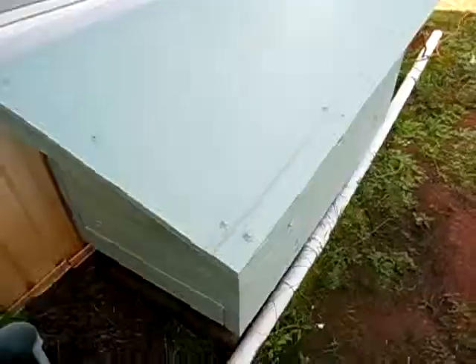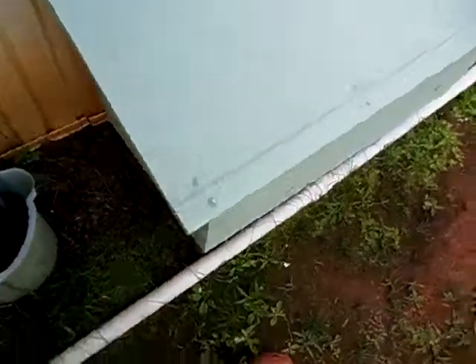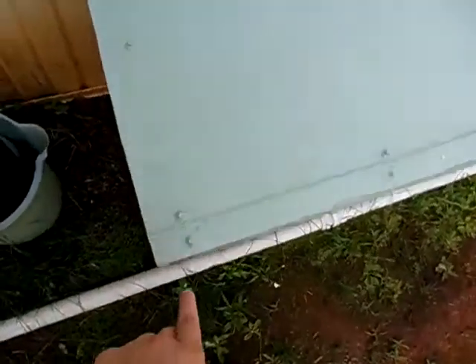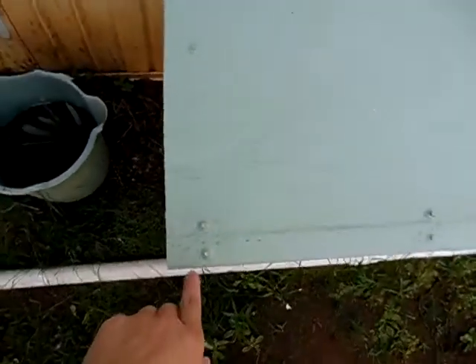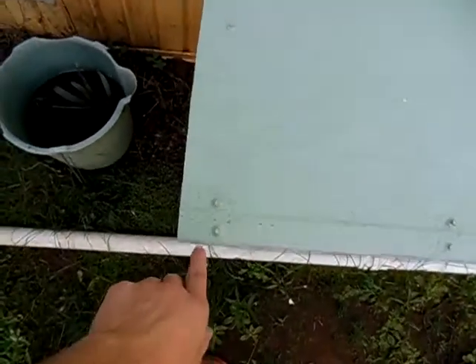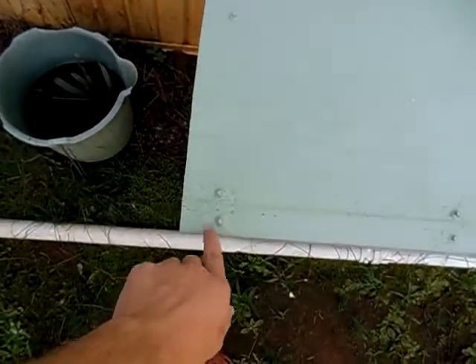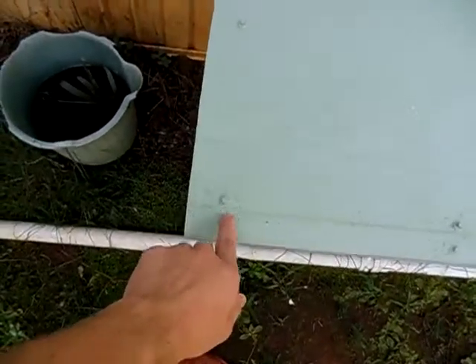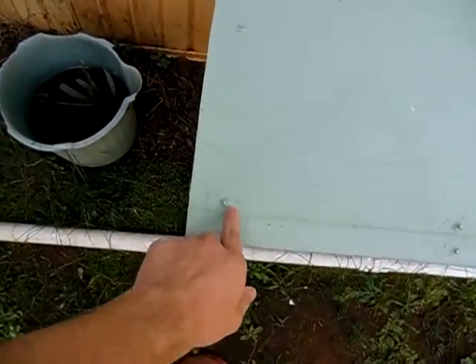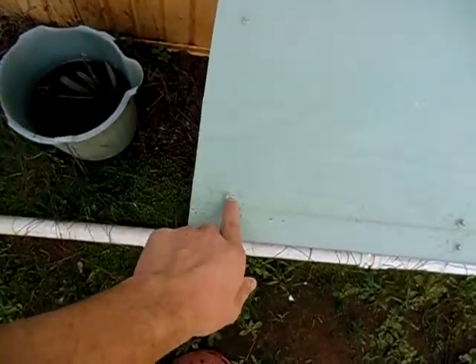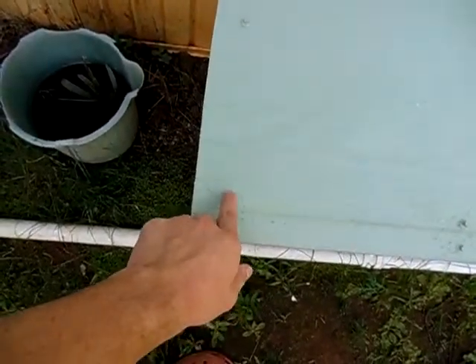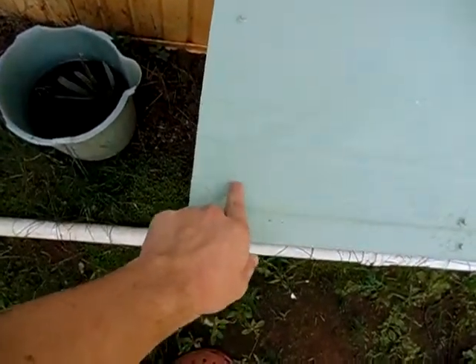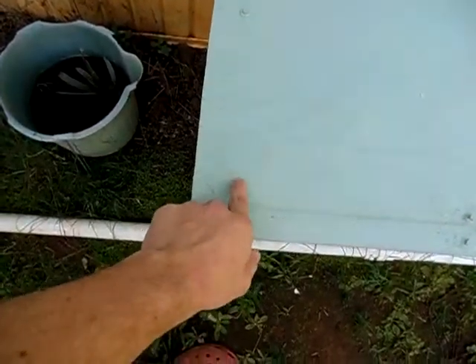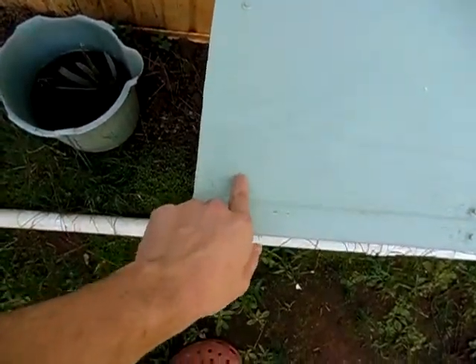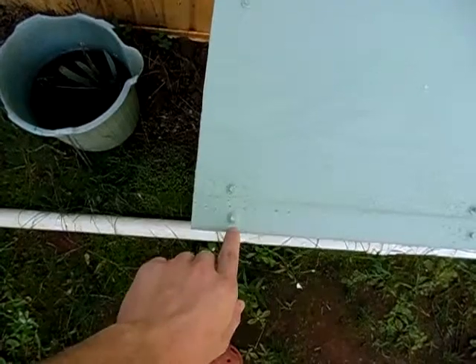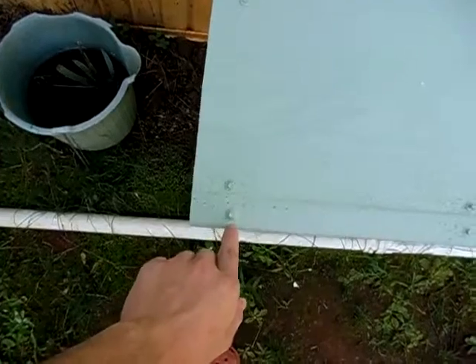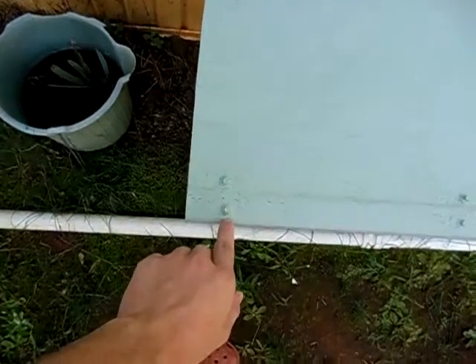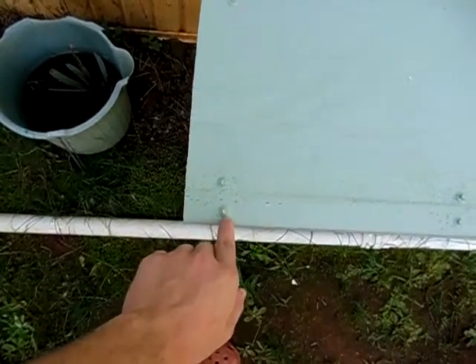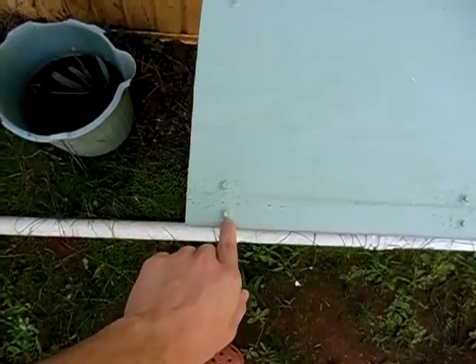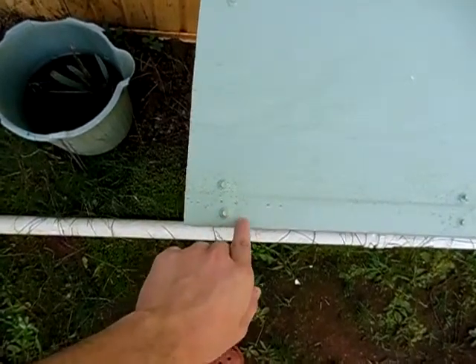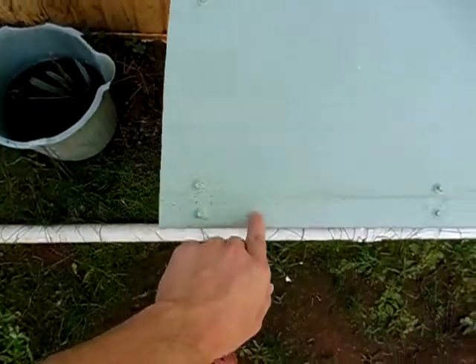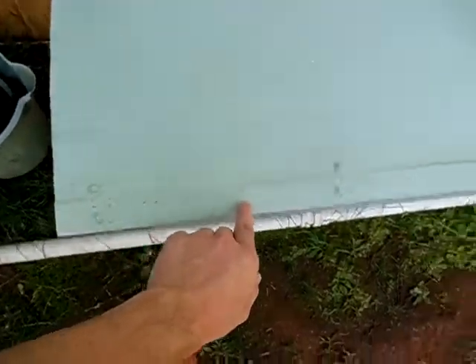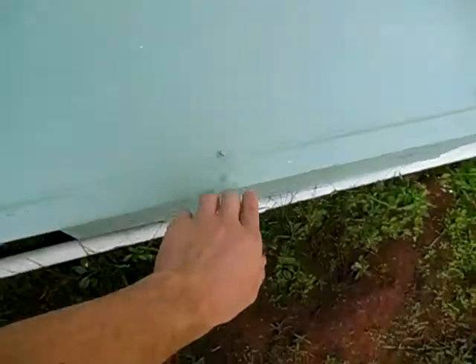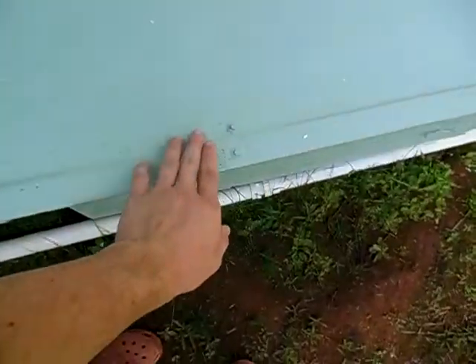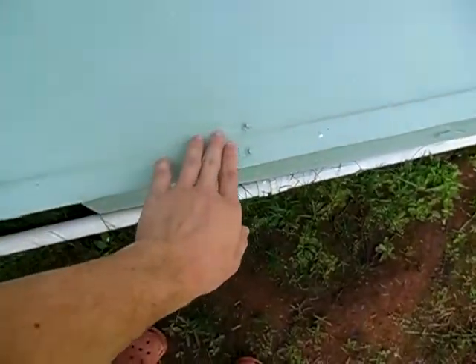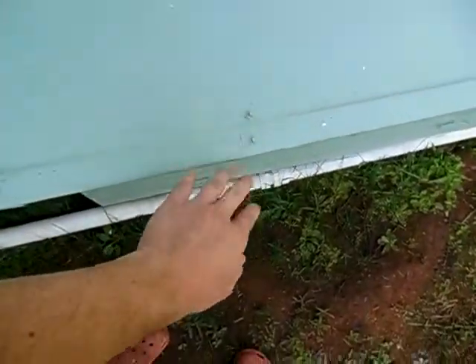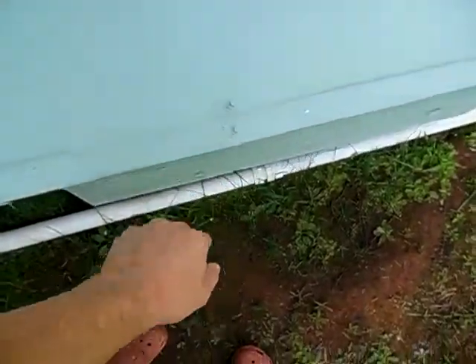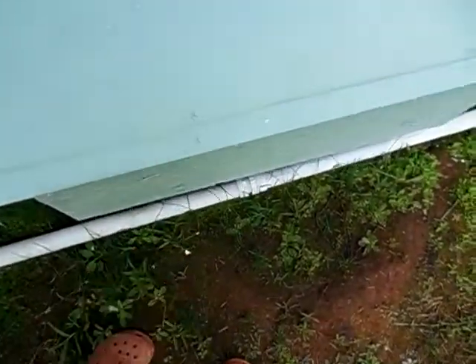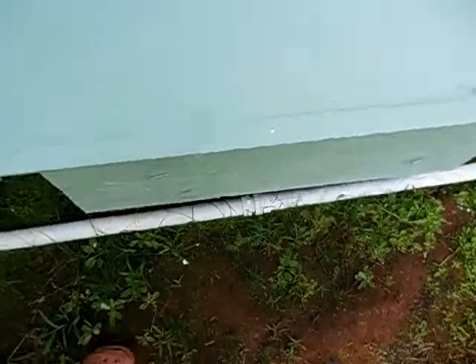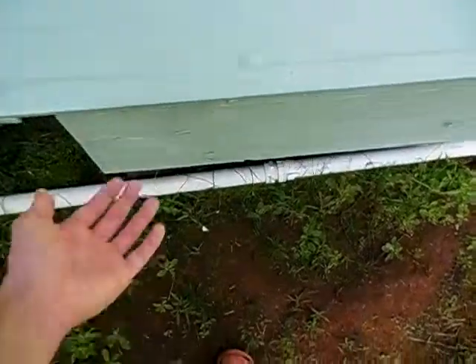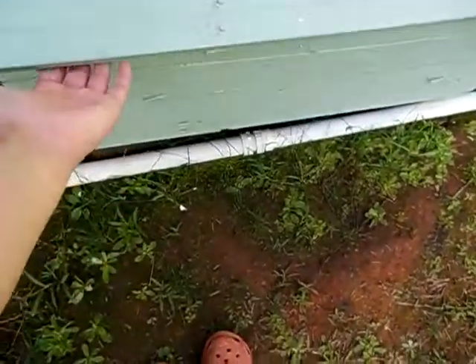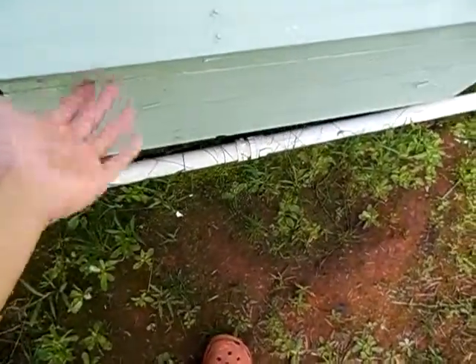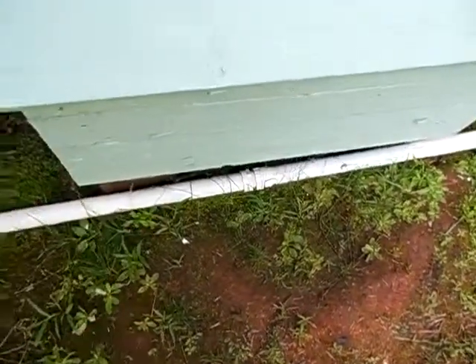And also up here, this trim — there's one screw, this is on my original plywood. Then I had to add a 1x2 up here, because my water was just running down and still getting underneath the lid there.